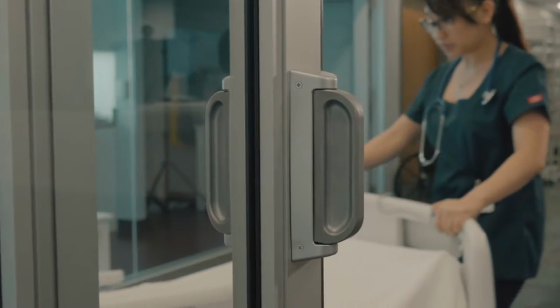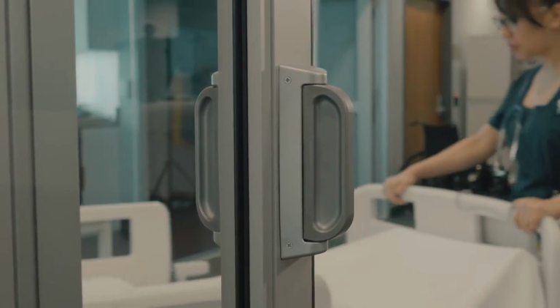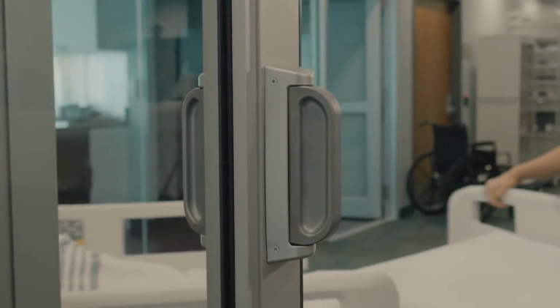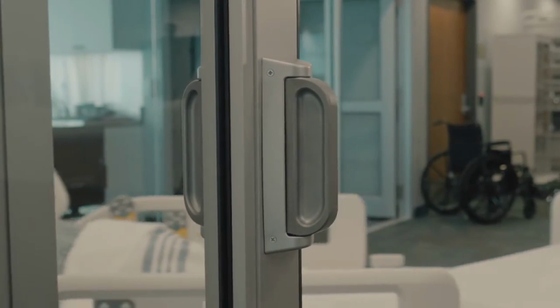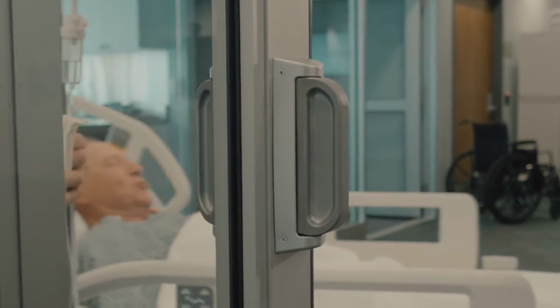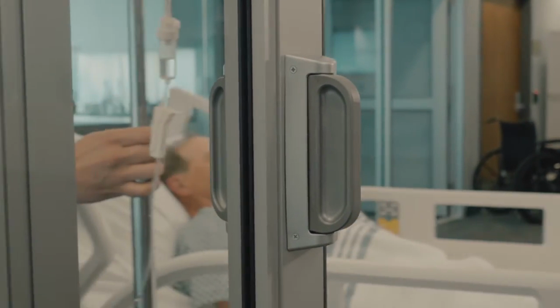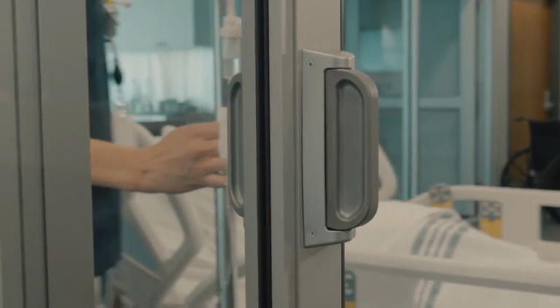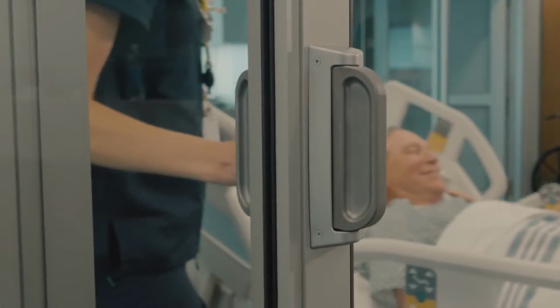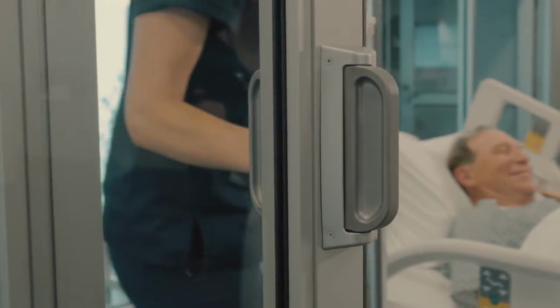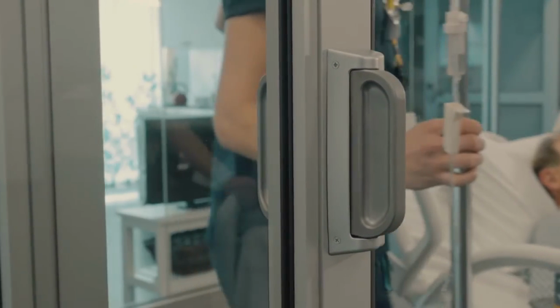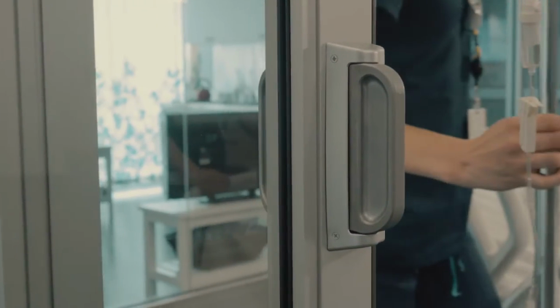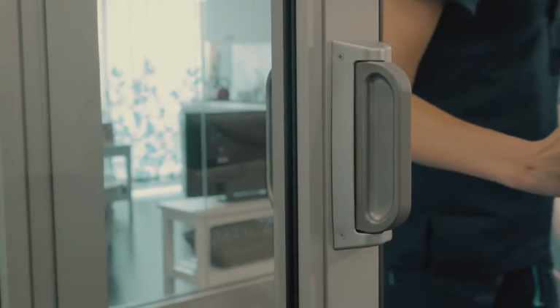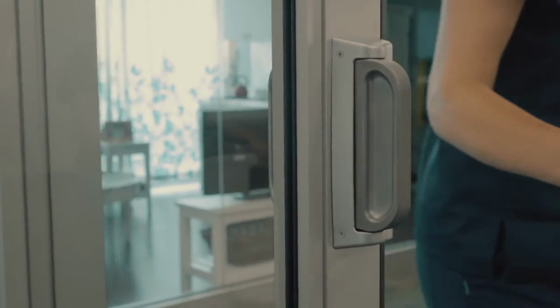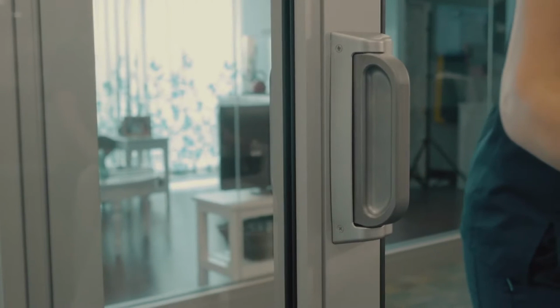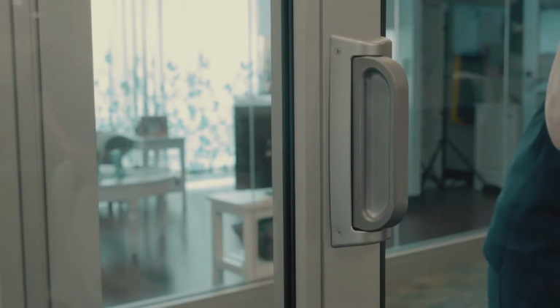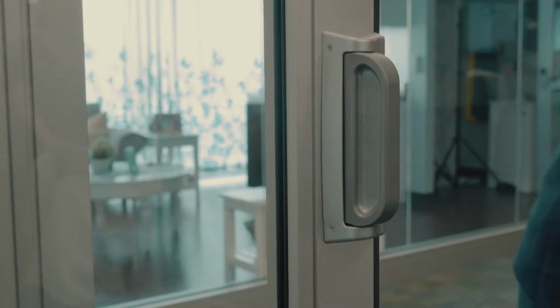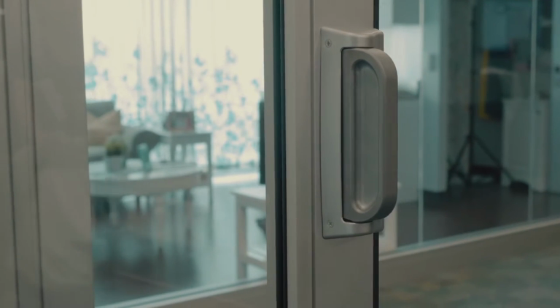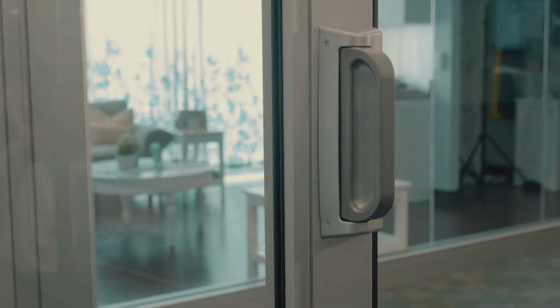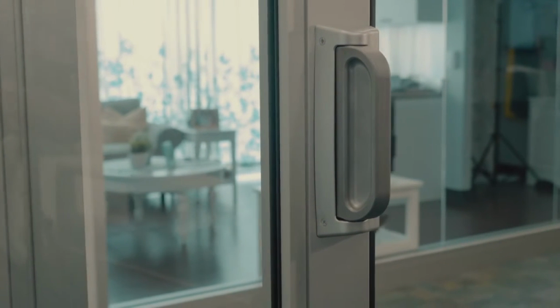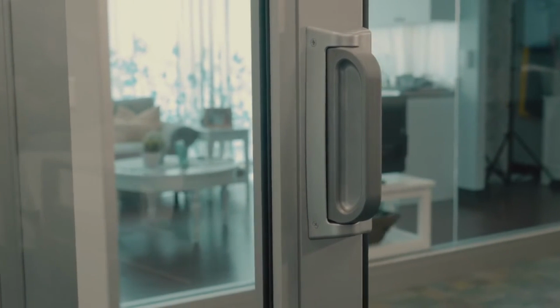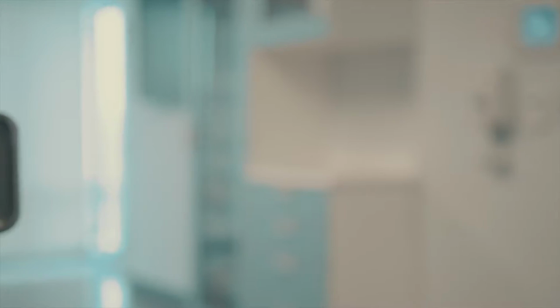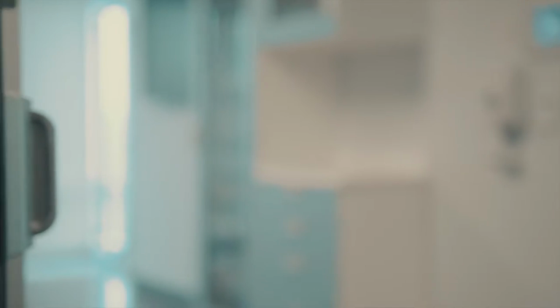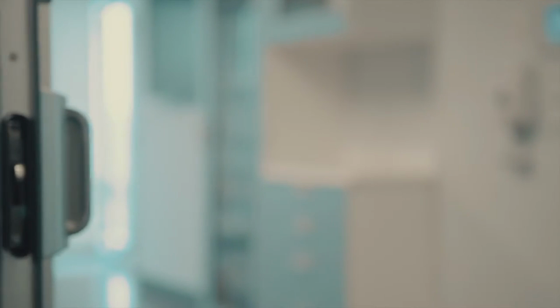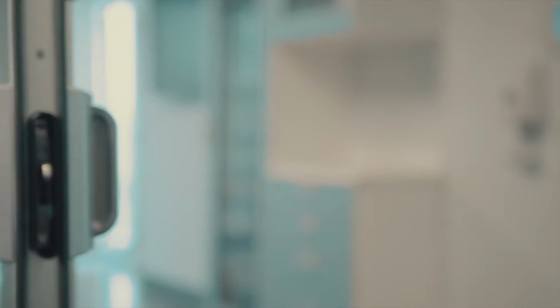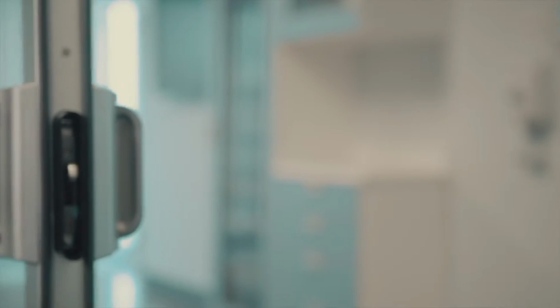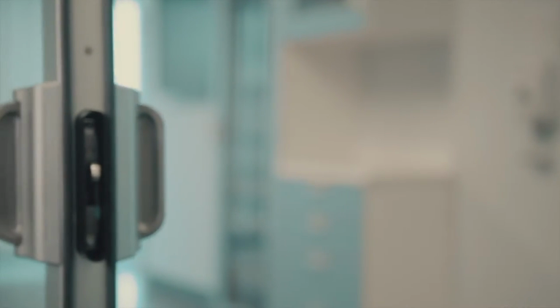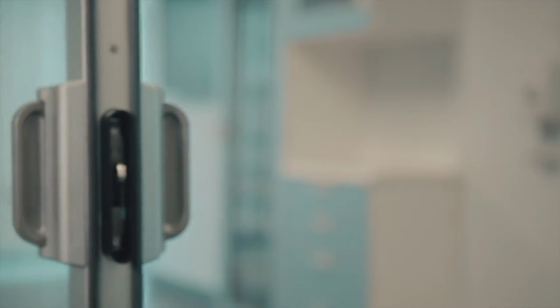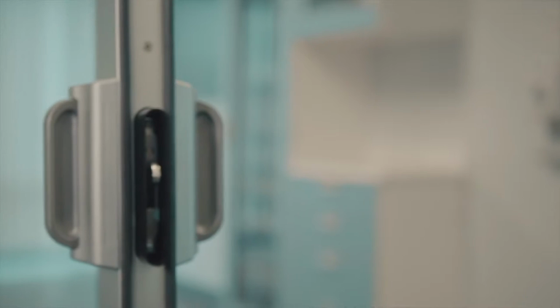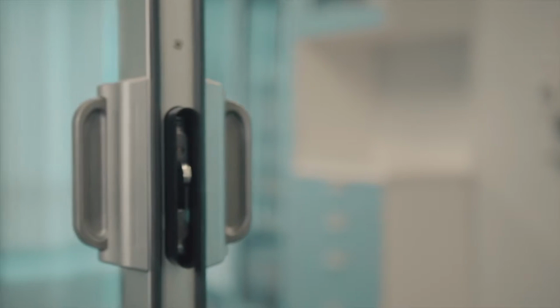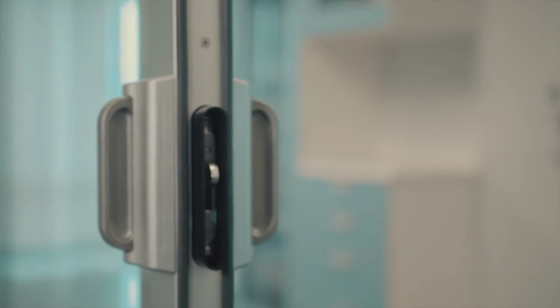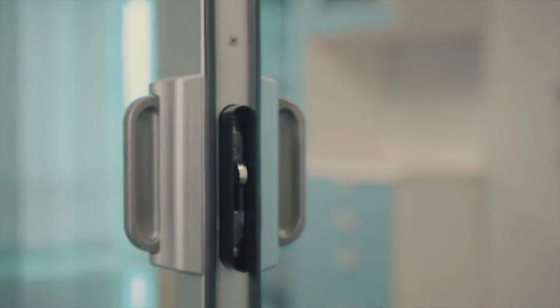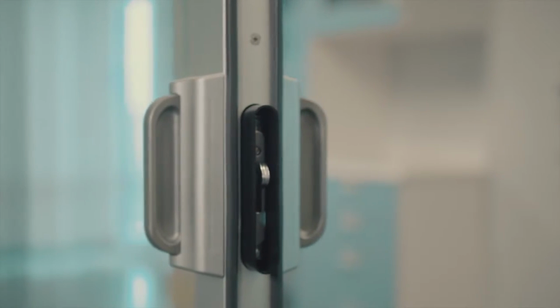We've also patented a safer patient transport by designing a safety-centric contoured handle that's completely catchless. Our positive latch hook is also catch-free thanks to a retracting protective shield.